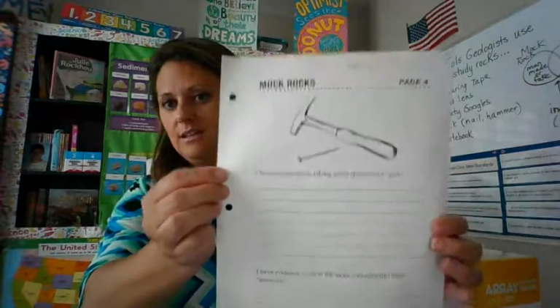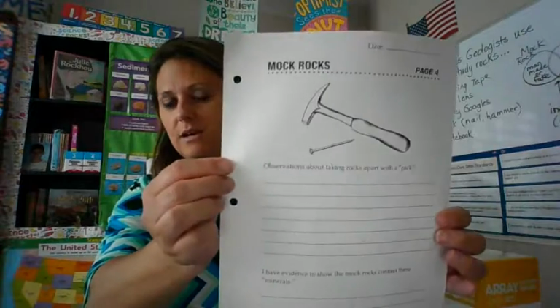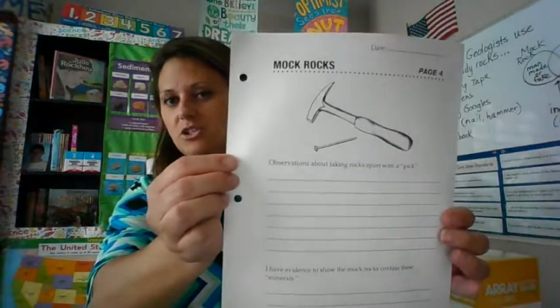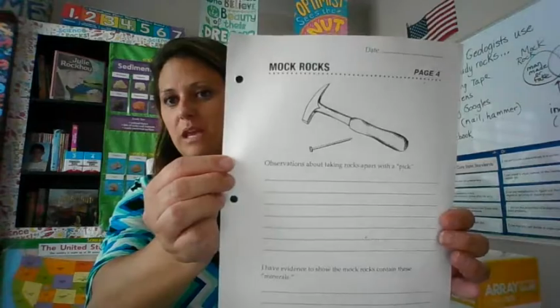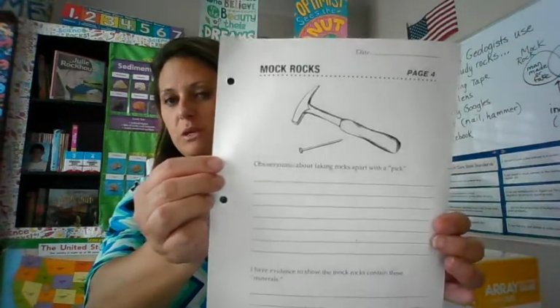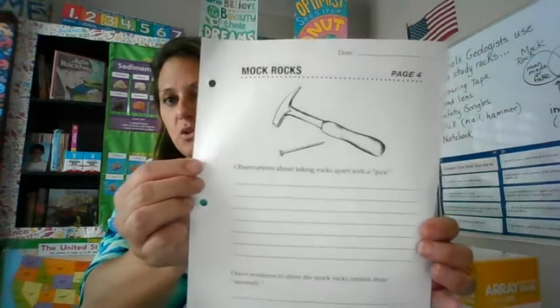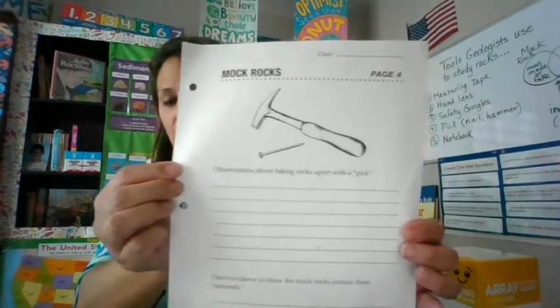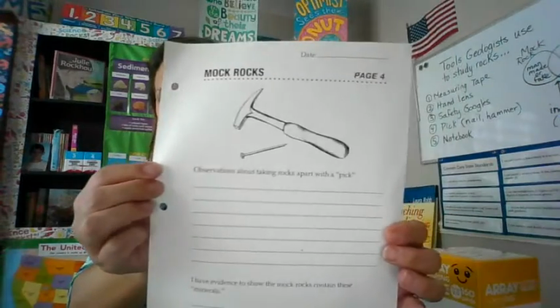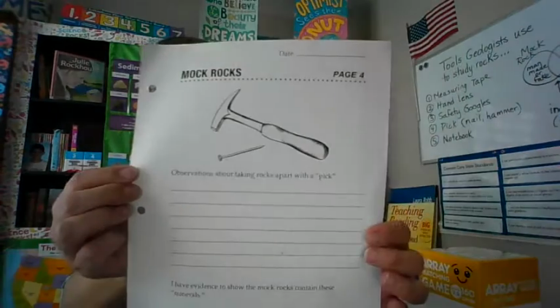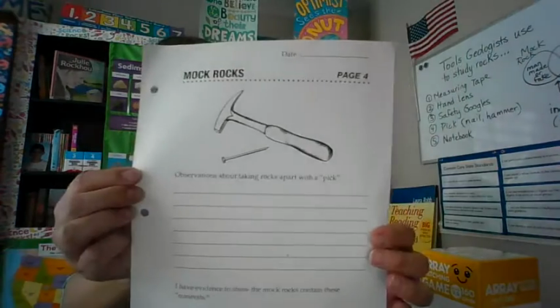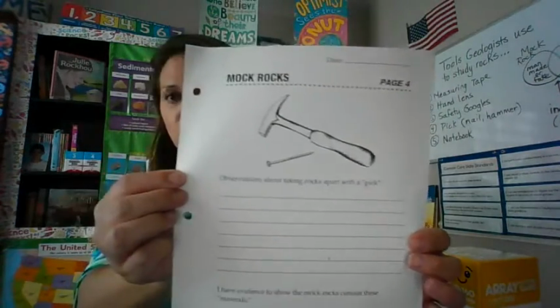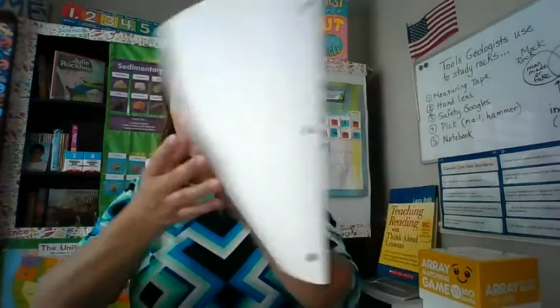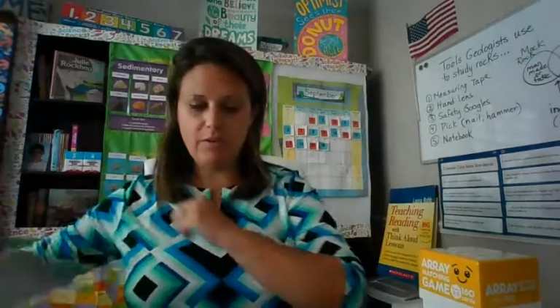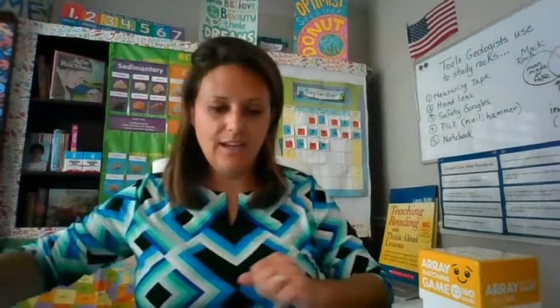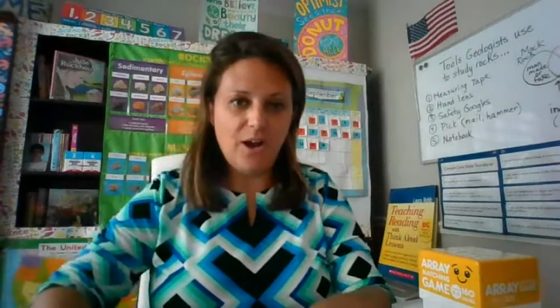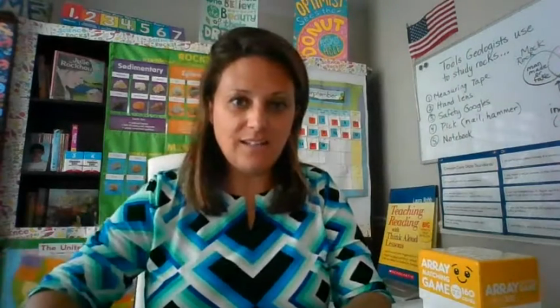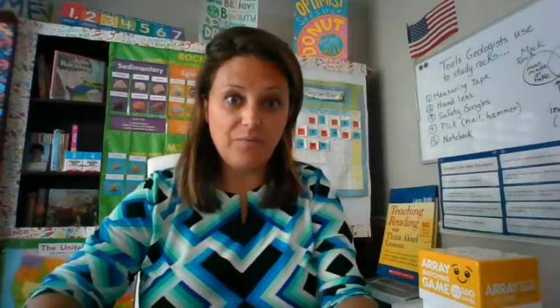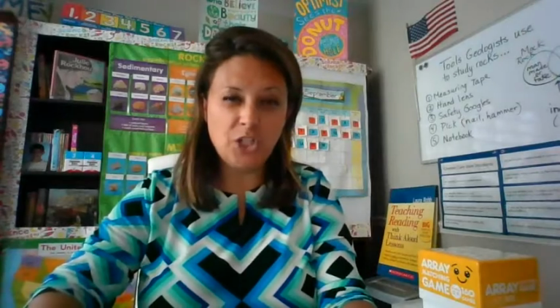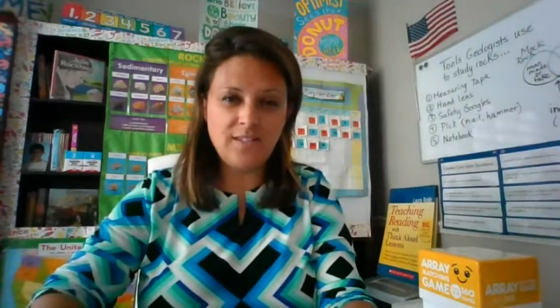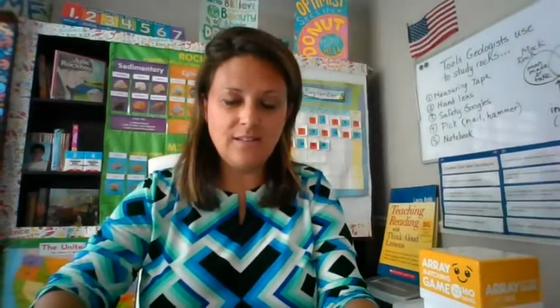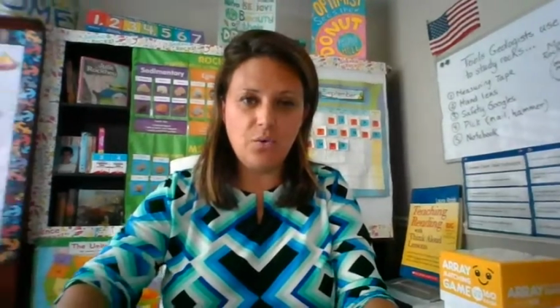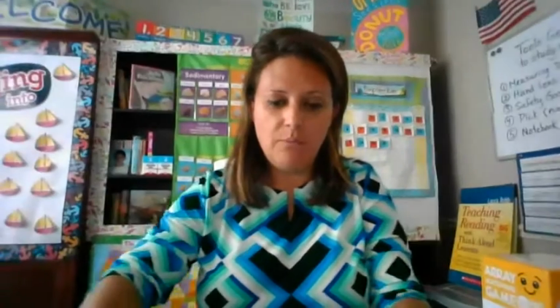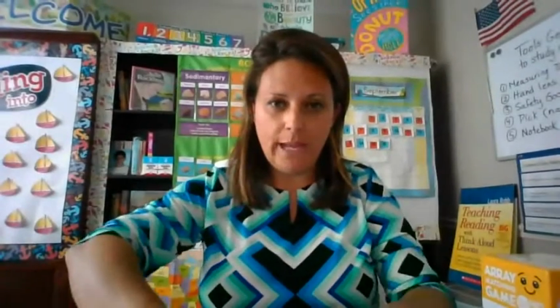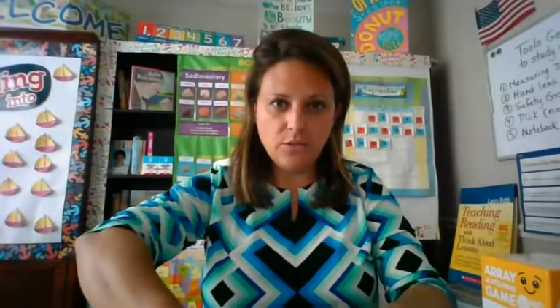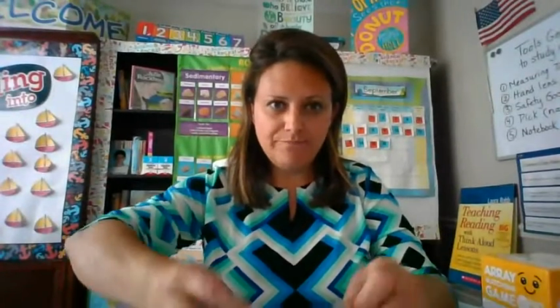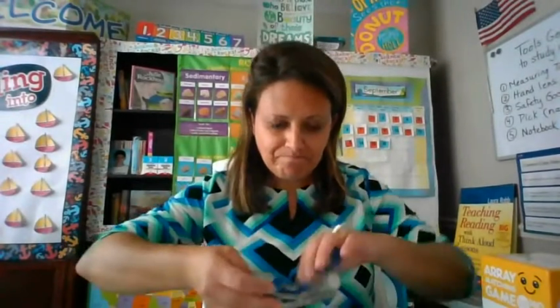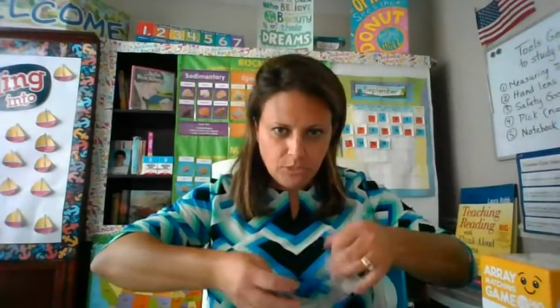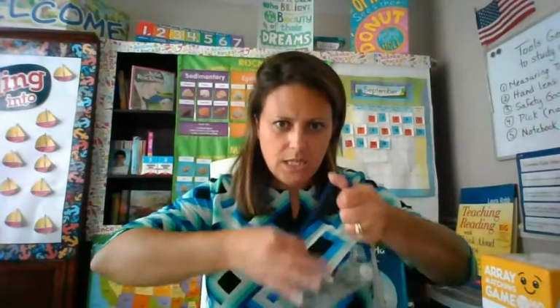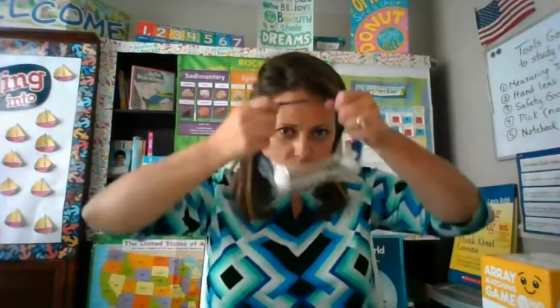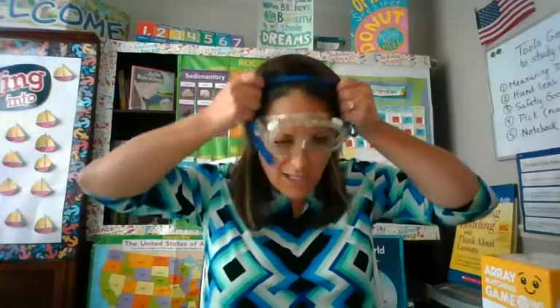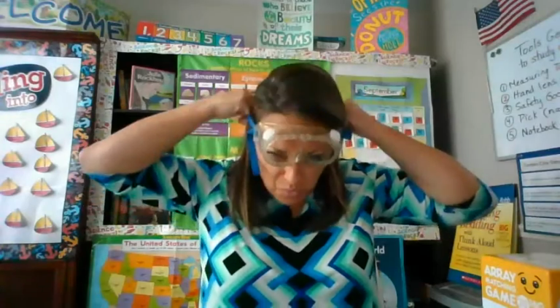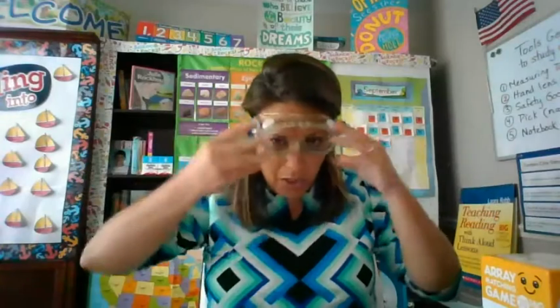Mine is just a page, but yours — you can turn to this page in your notebook. I'm going to turn this down, put my goggles on, and then we're going to get to work.